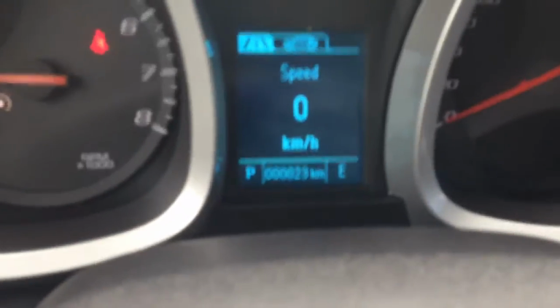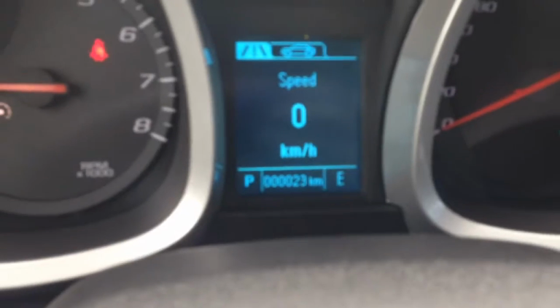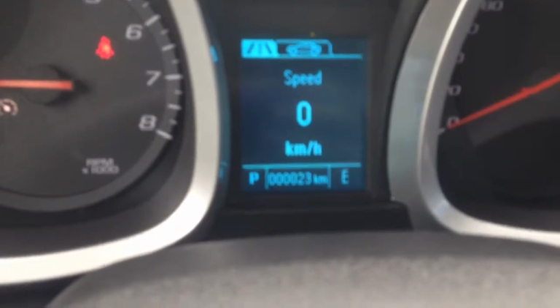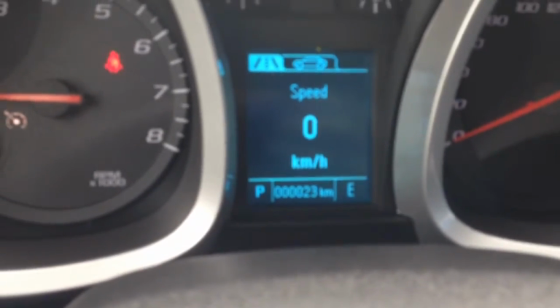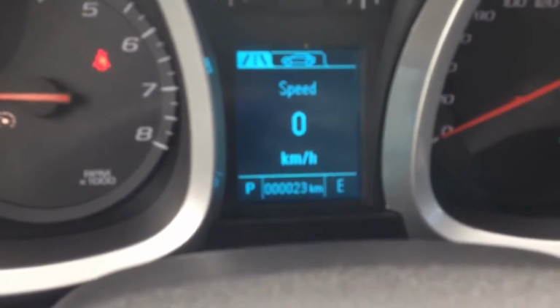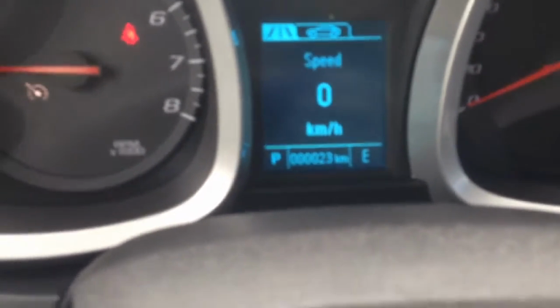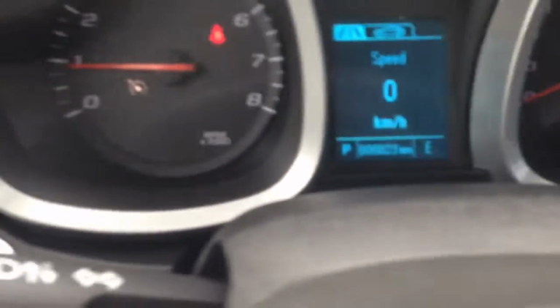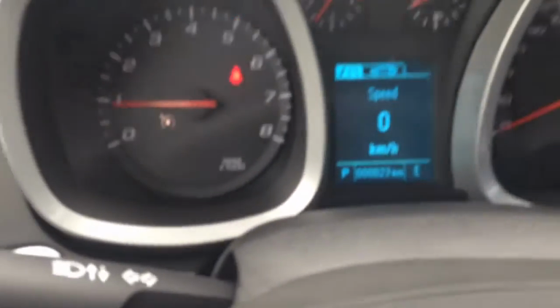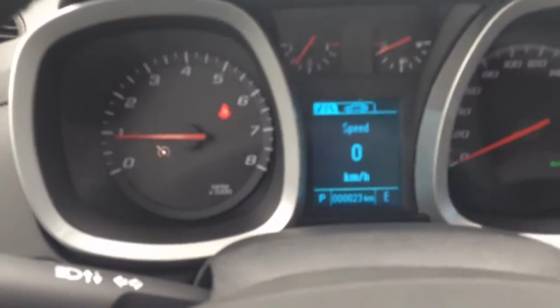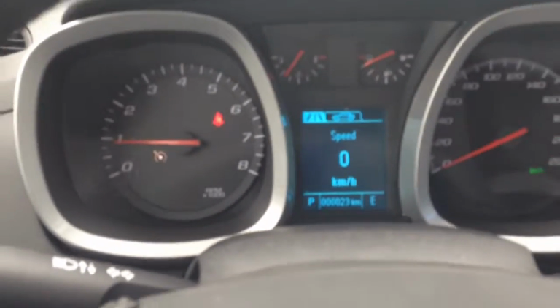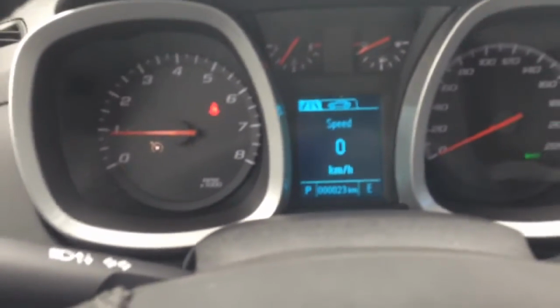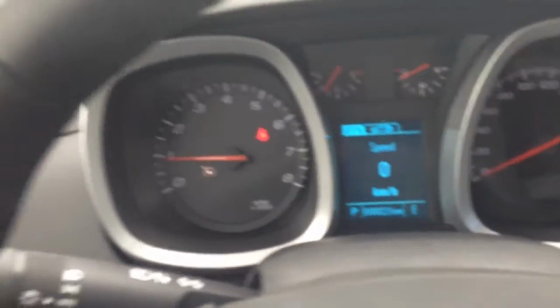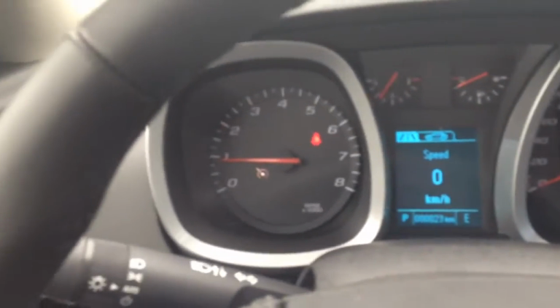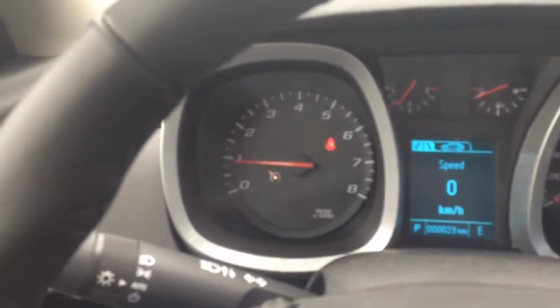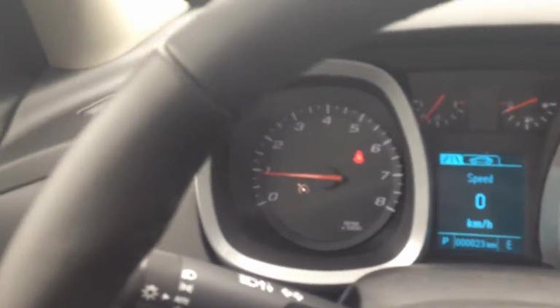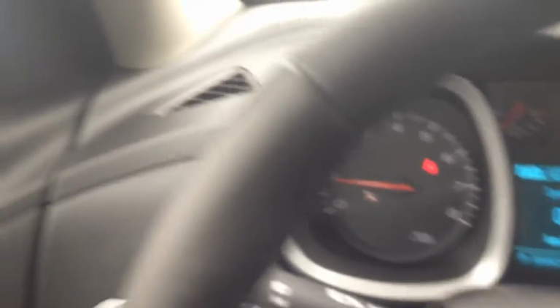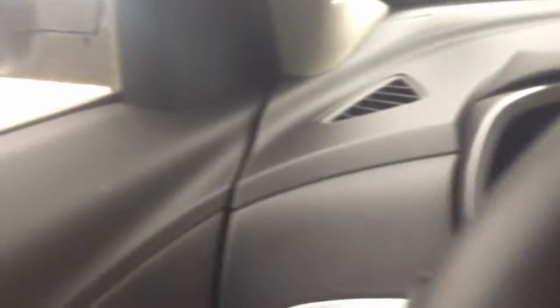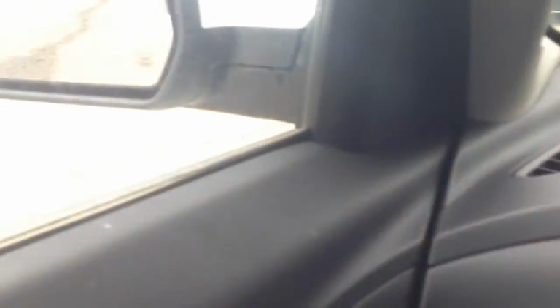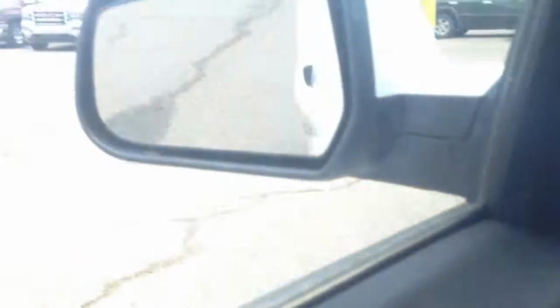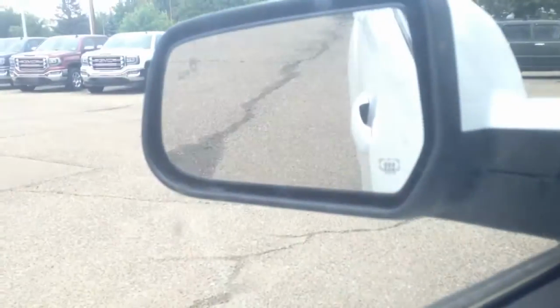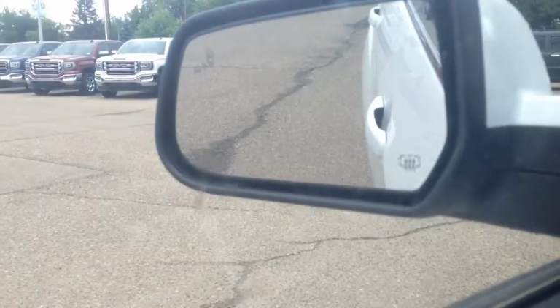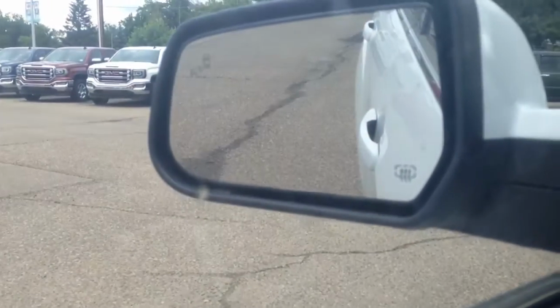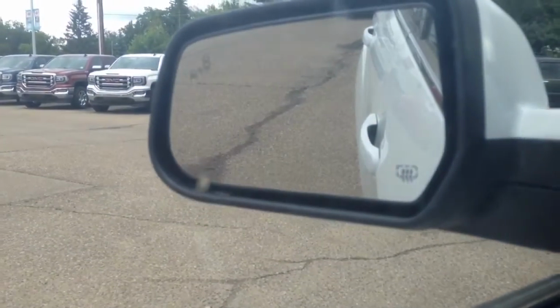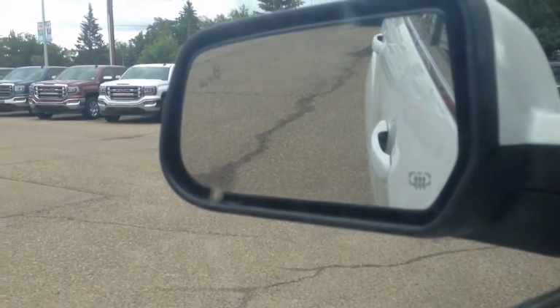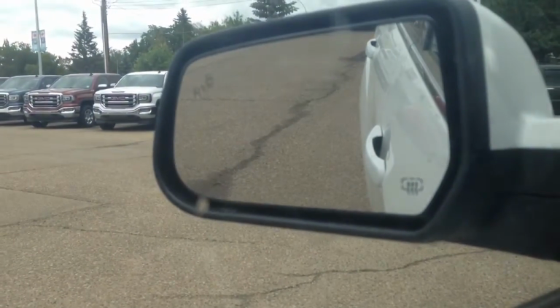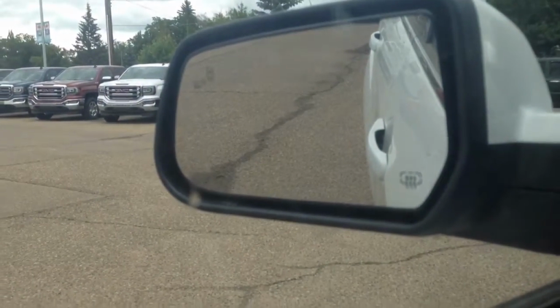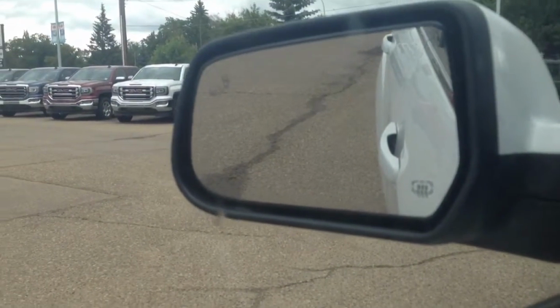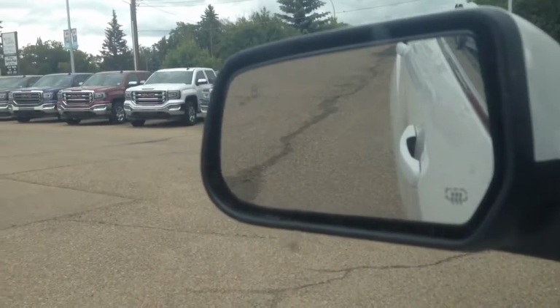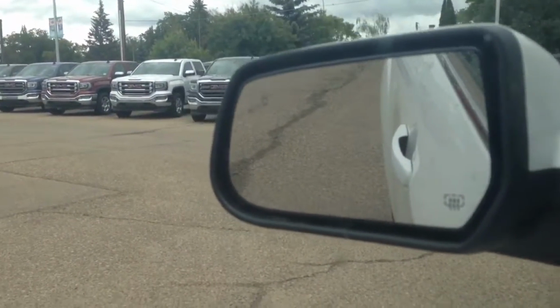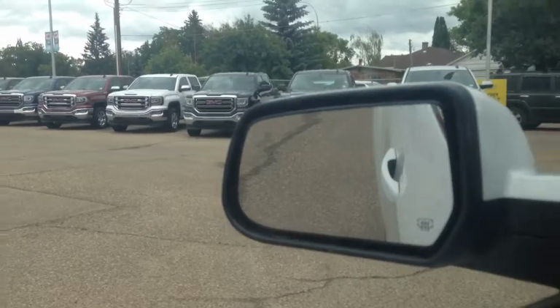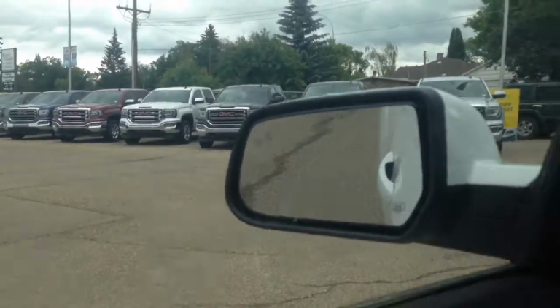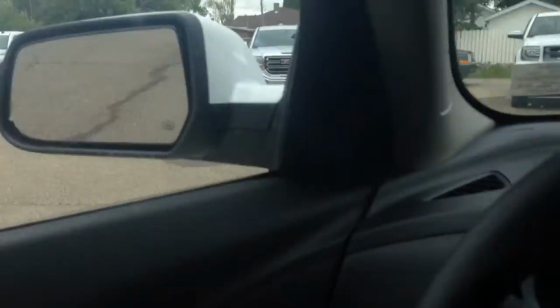About 23 kilometers on here right now. In this one you also have your ultrasonic rear park assist sensors as well as your side collision alerts — you can see those light up on the mirror.